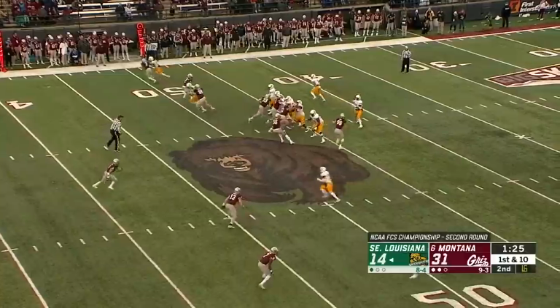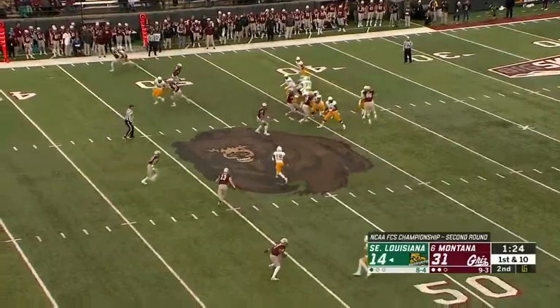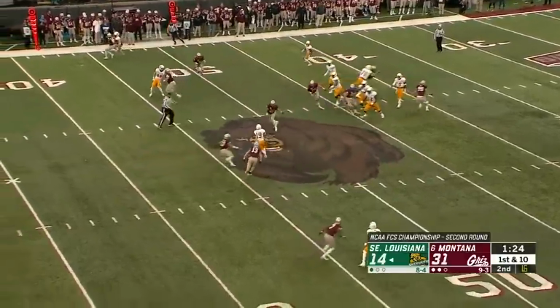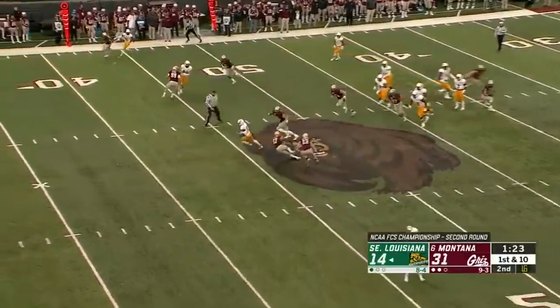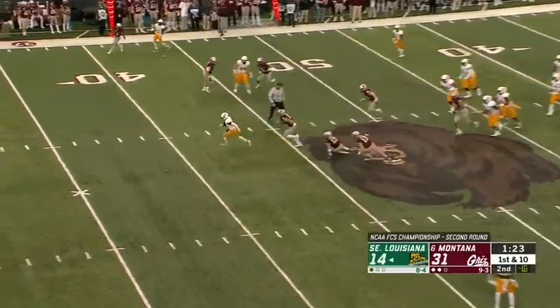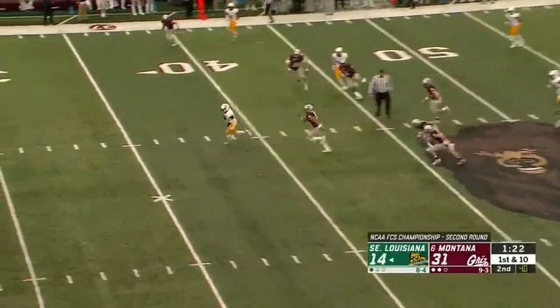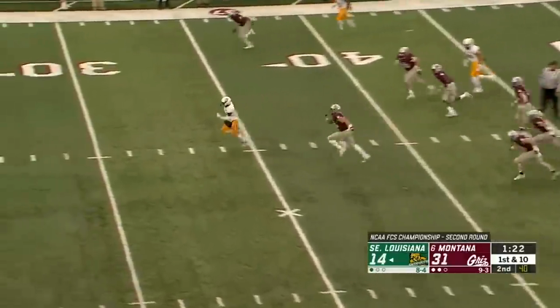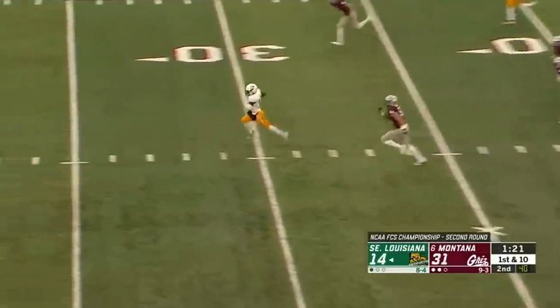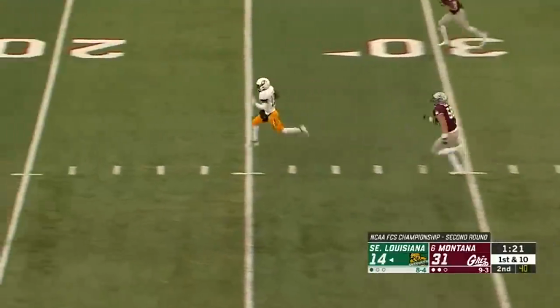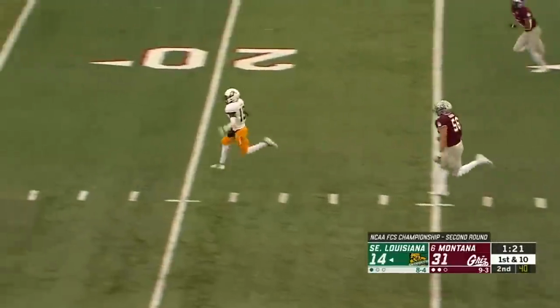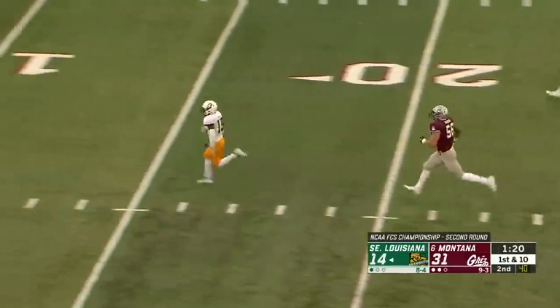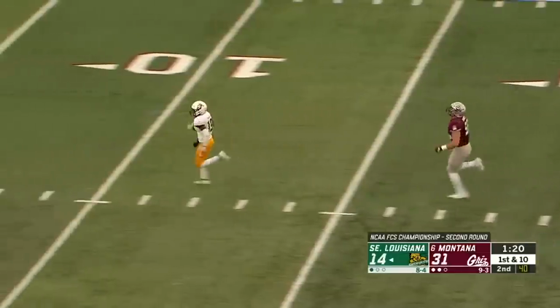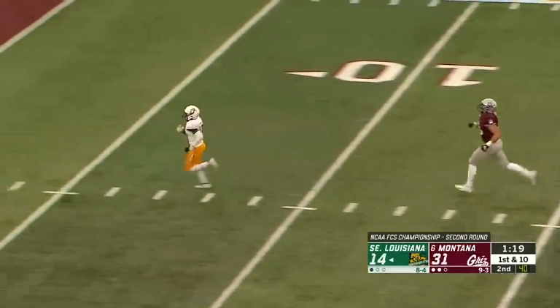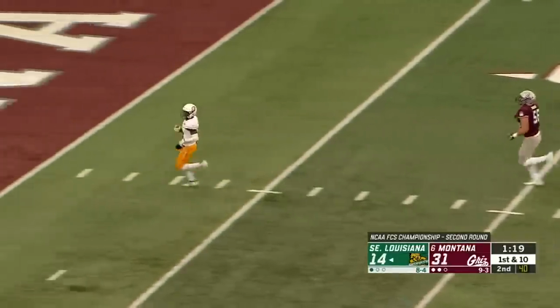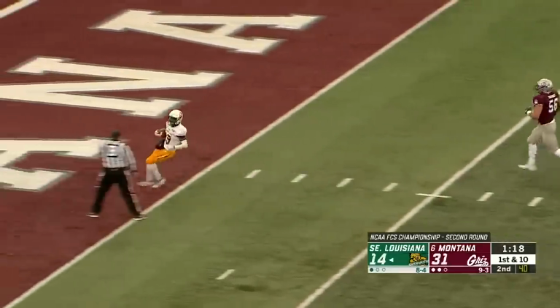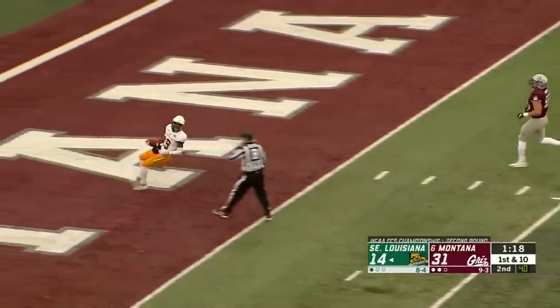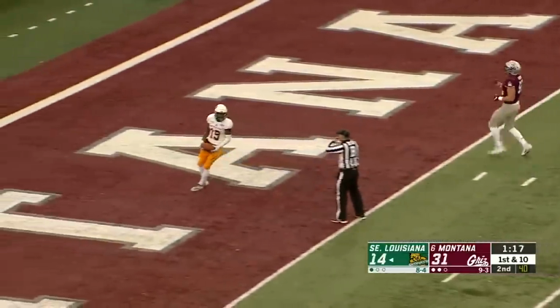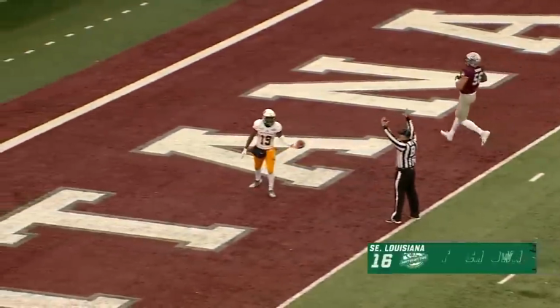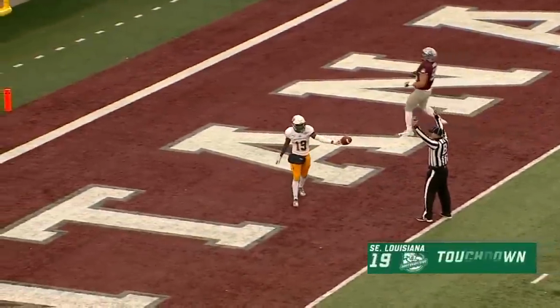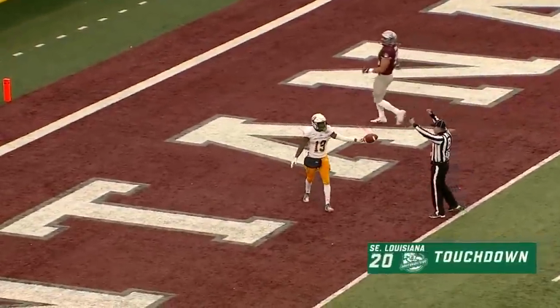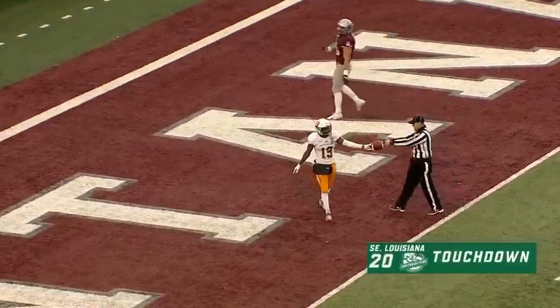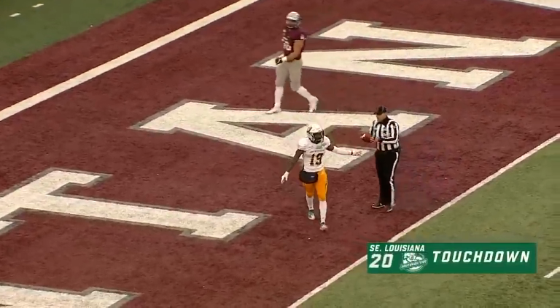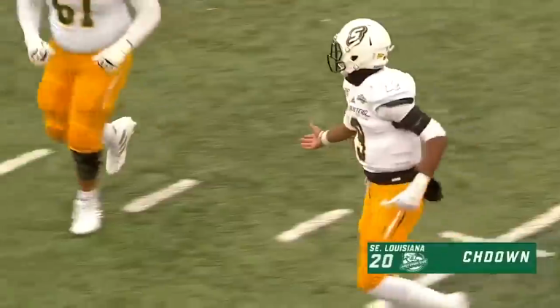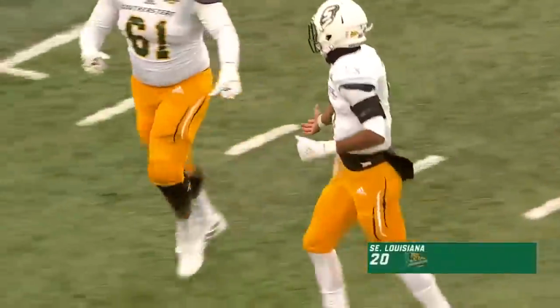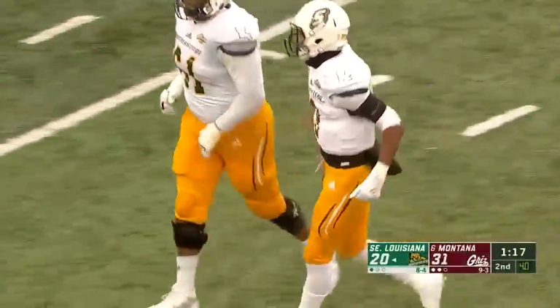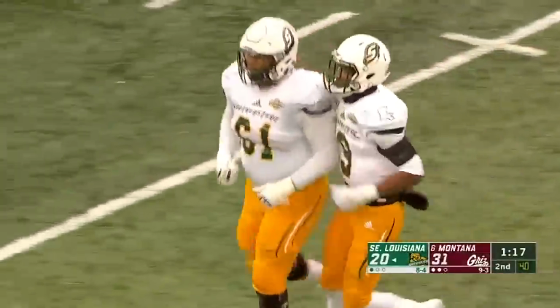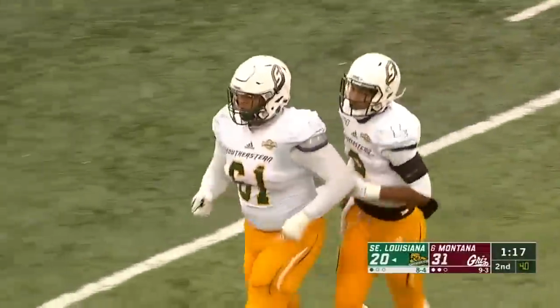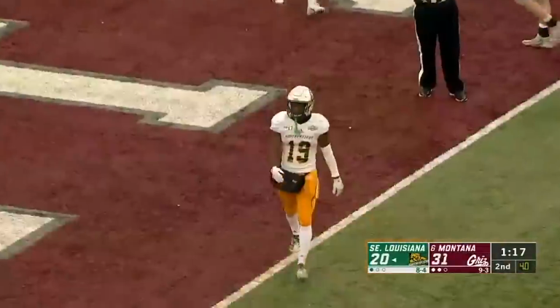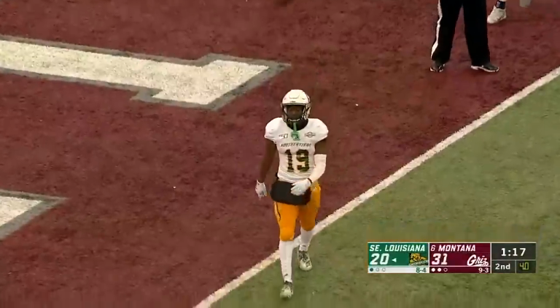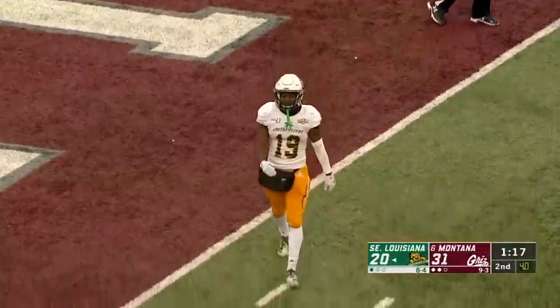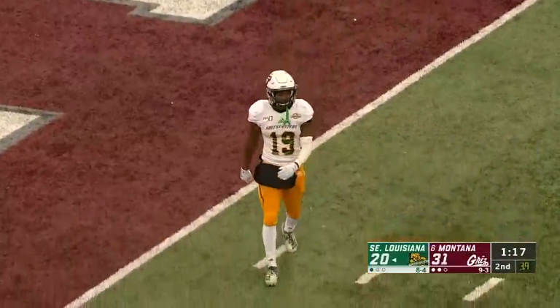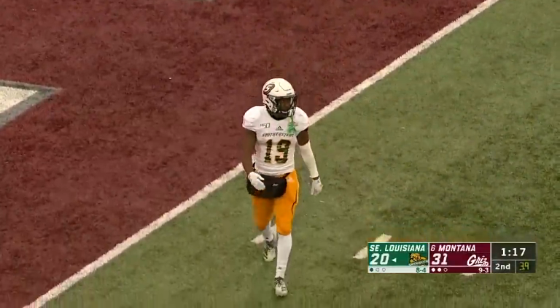Pressure coming again. Slant pattern, caught — and breaking free is Connor. He could go. He's gone. Touchdown, Lions. And here we go. Points aplenty here in the first half. 52 yards on that slant pattern for the touchdown.